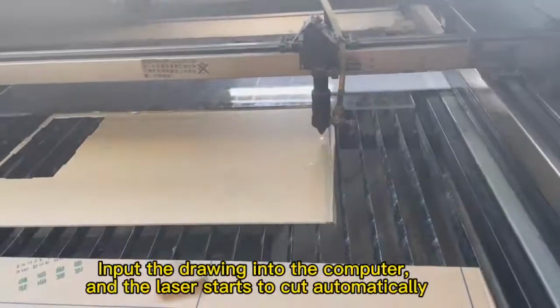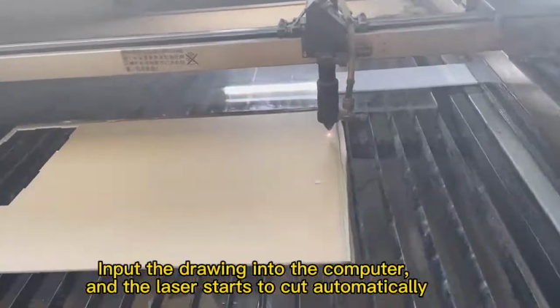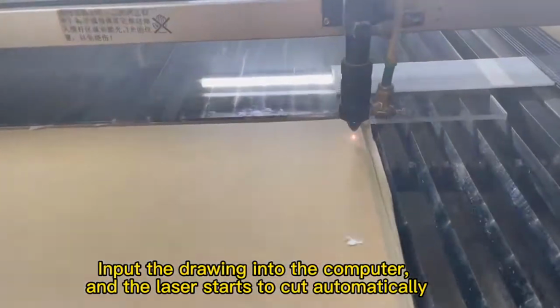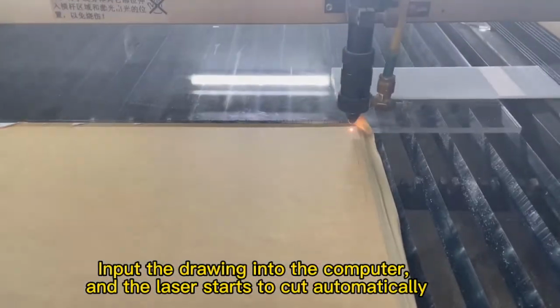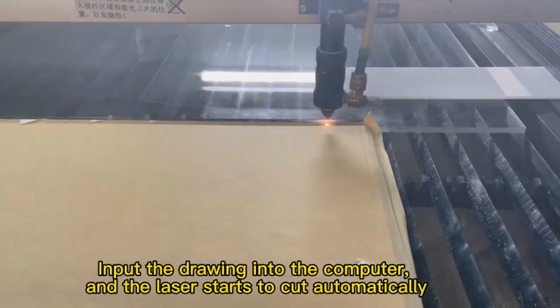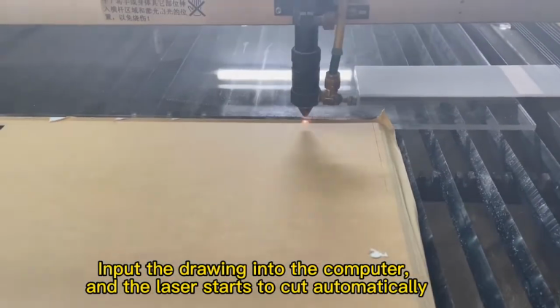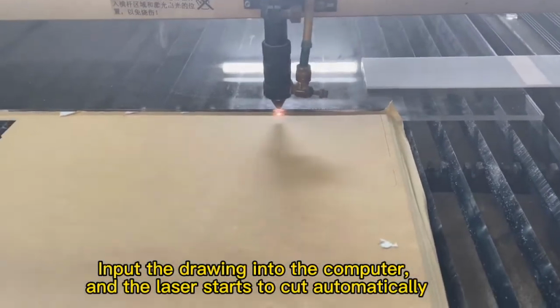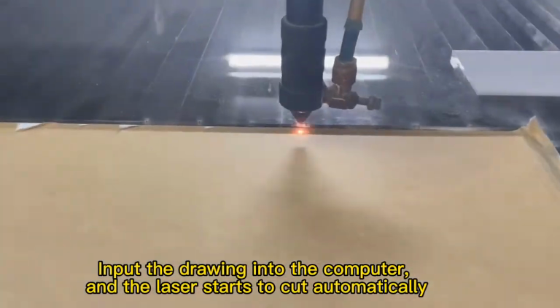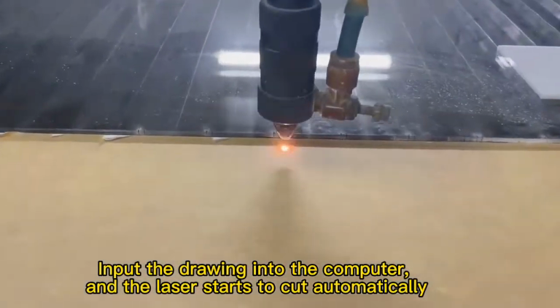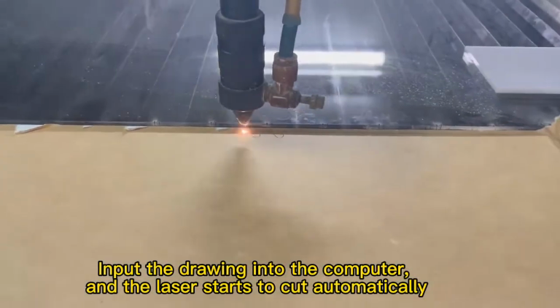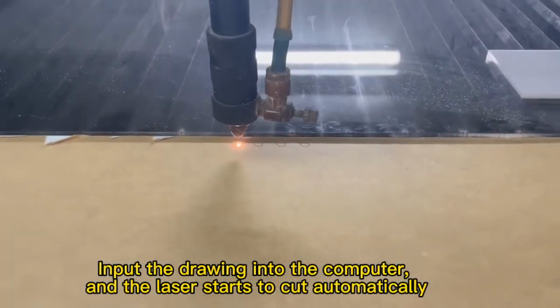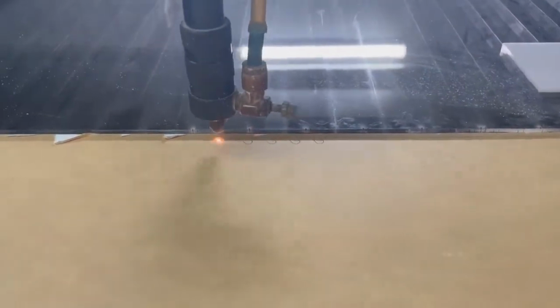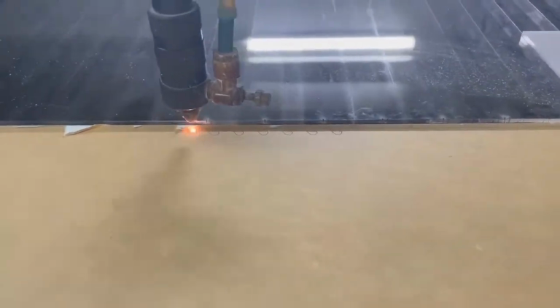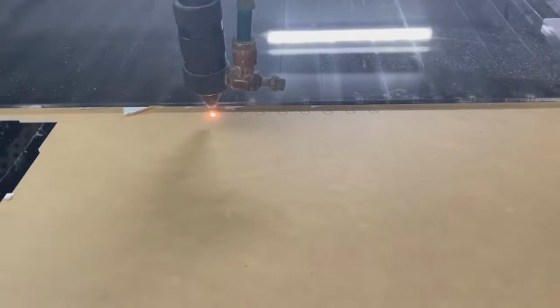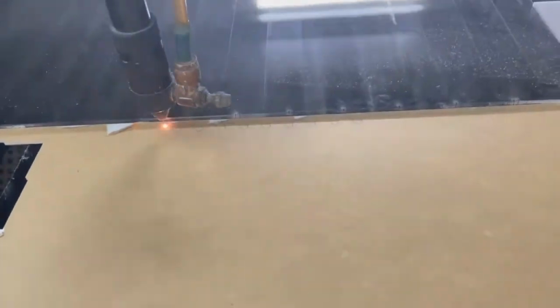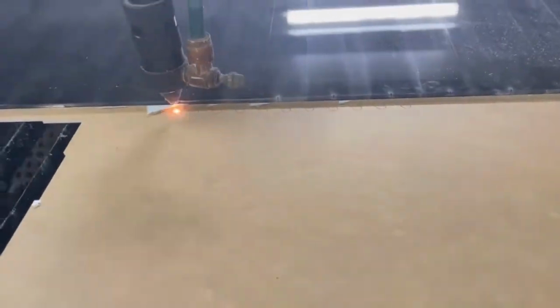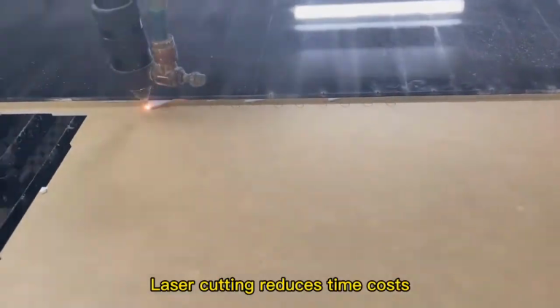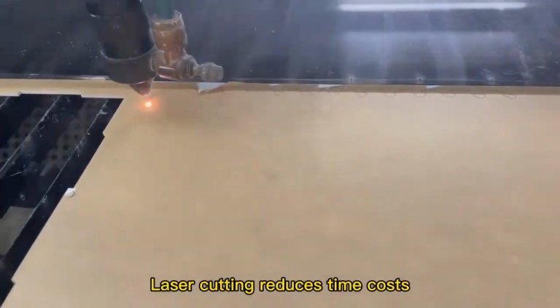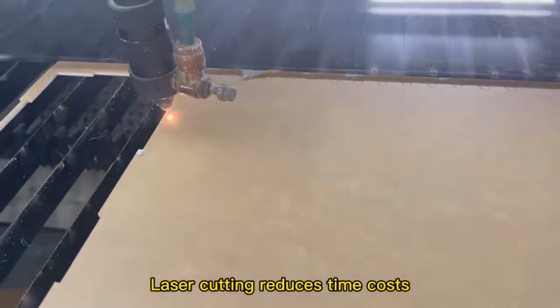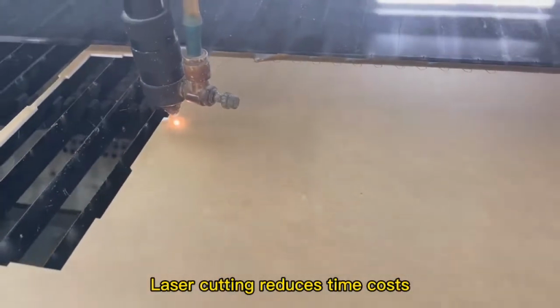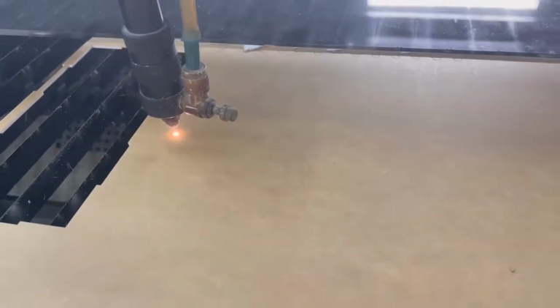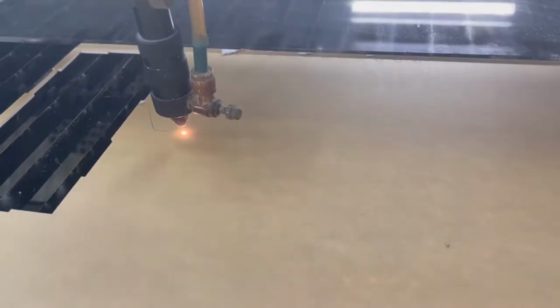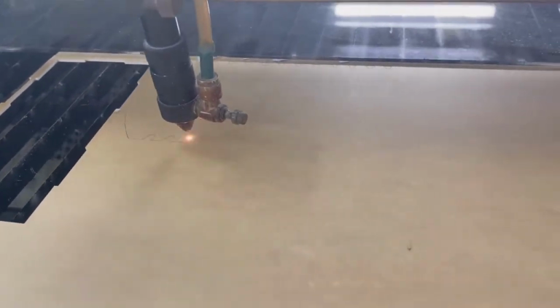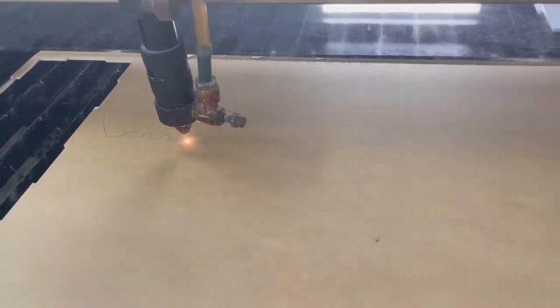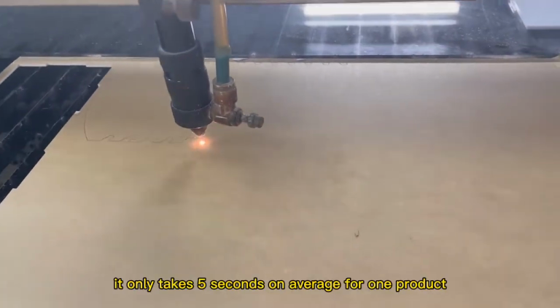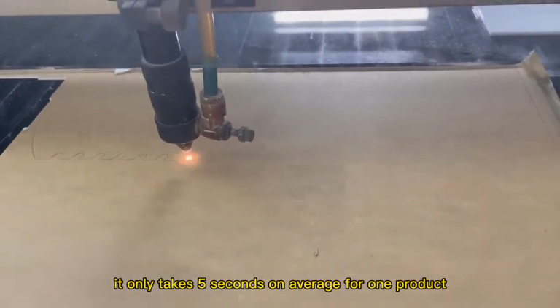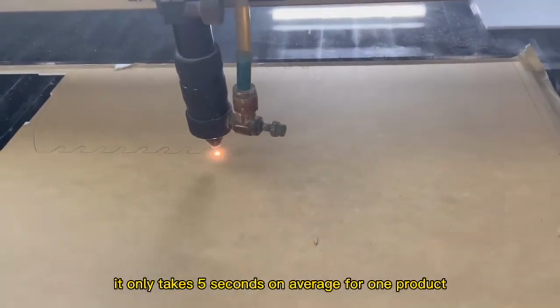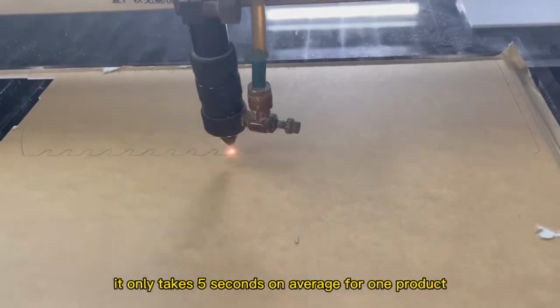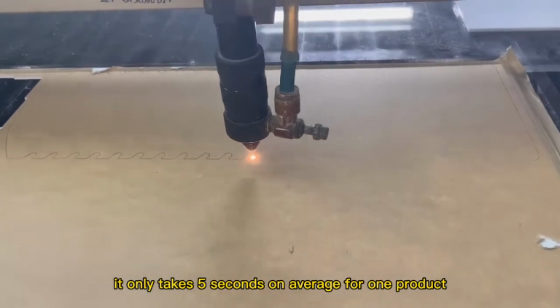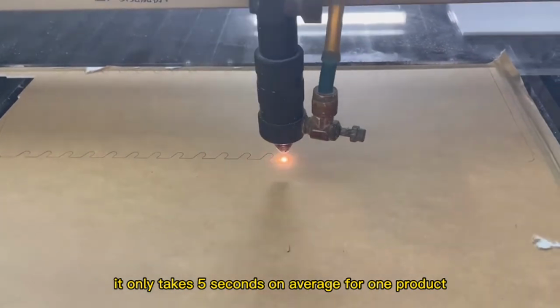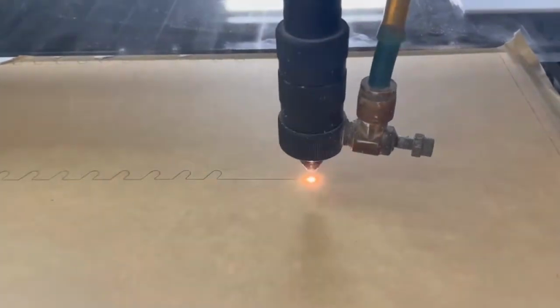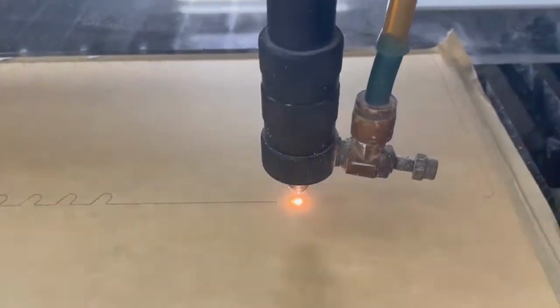Input the drawing into the computer and the laser starts to cut automatically. Laser cutting reduces time costs — it only takes 2 seconds on average for one drop.